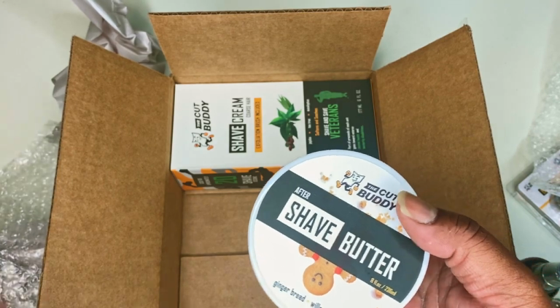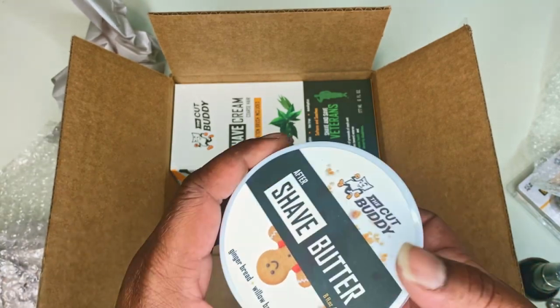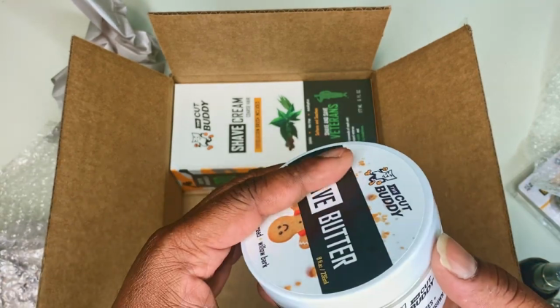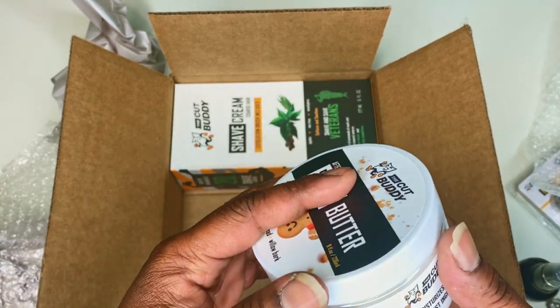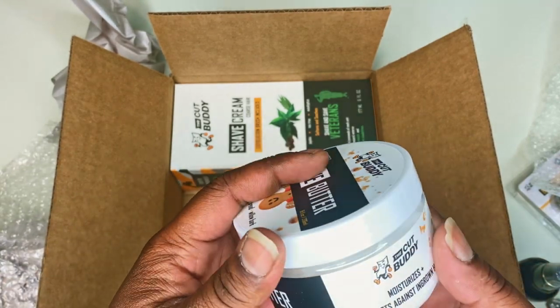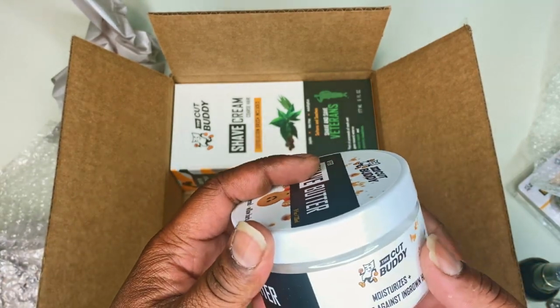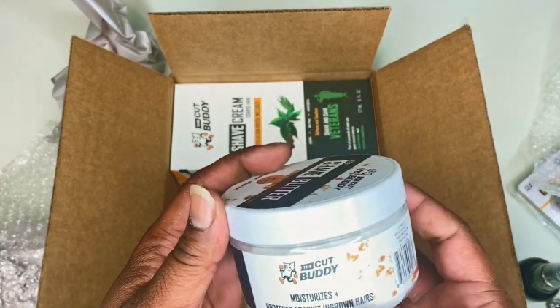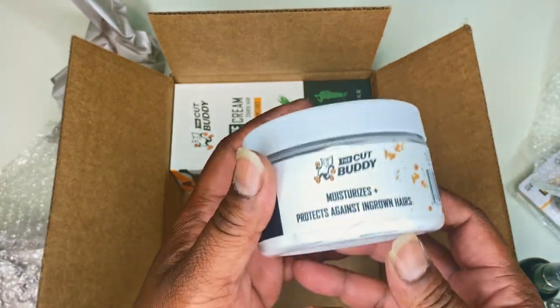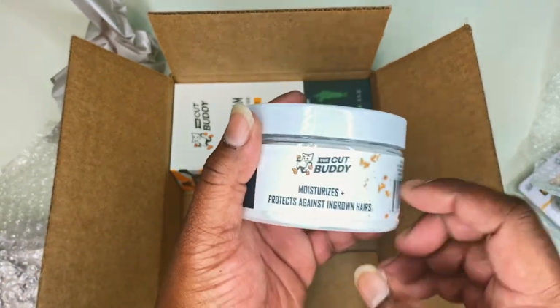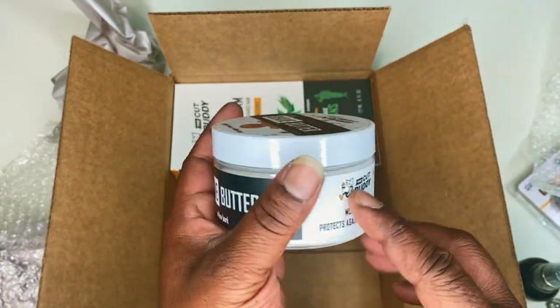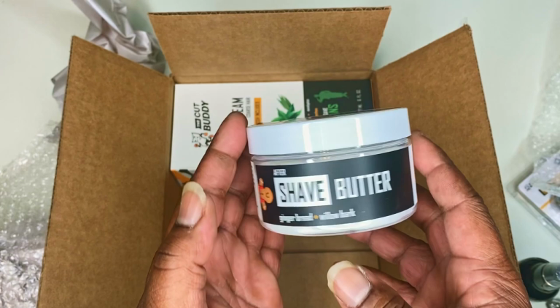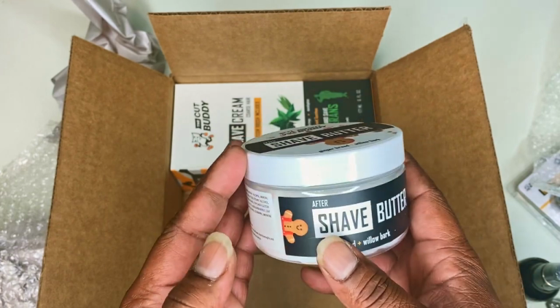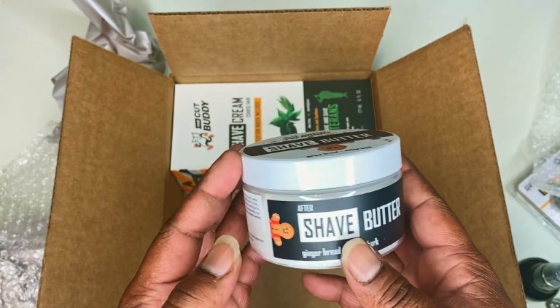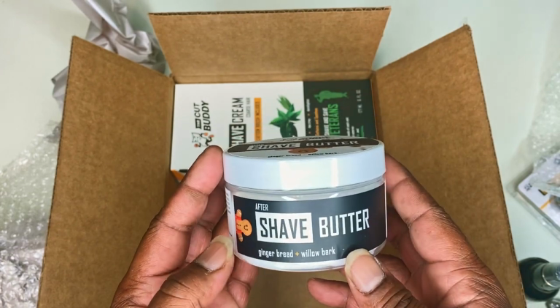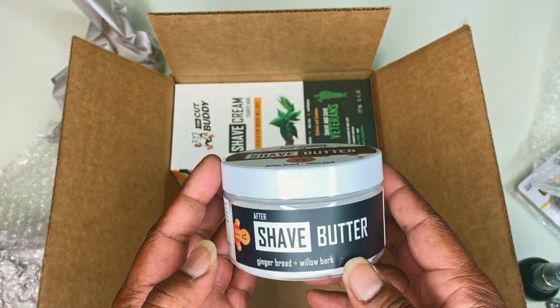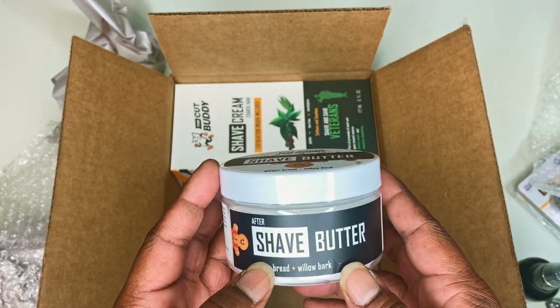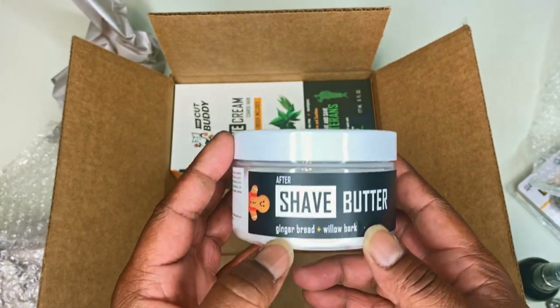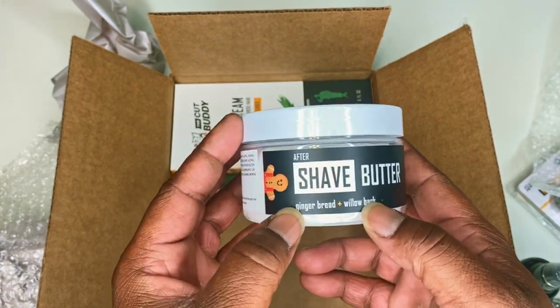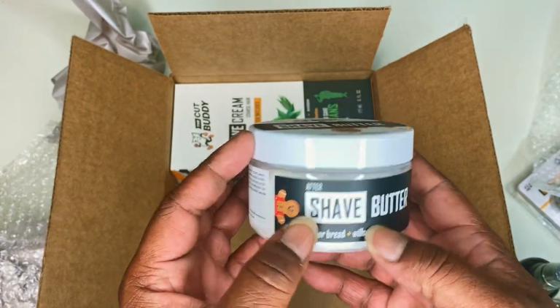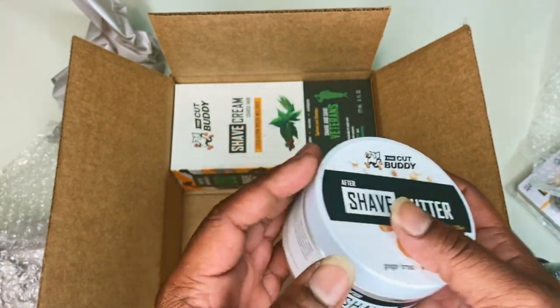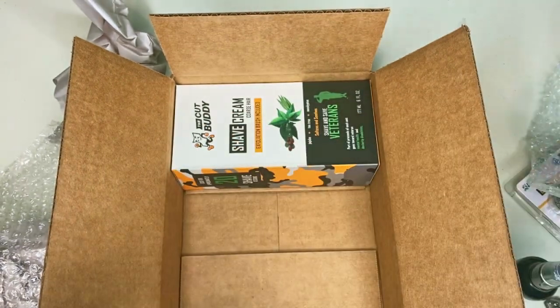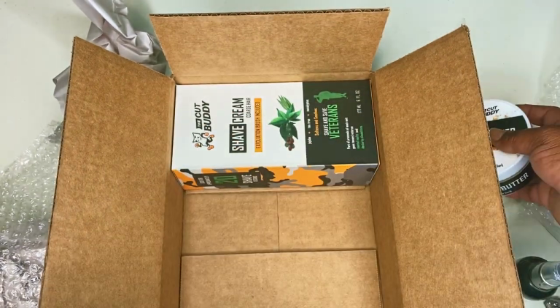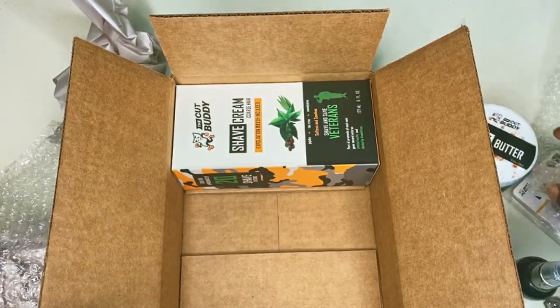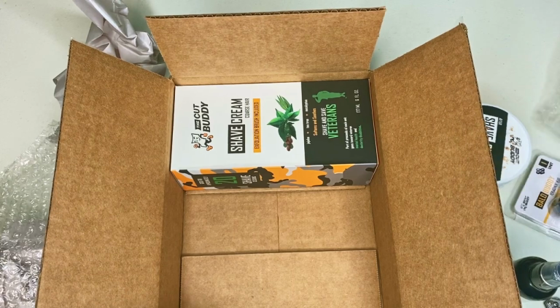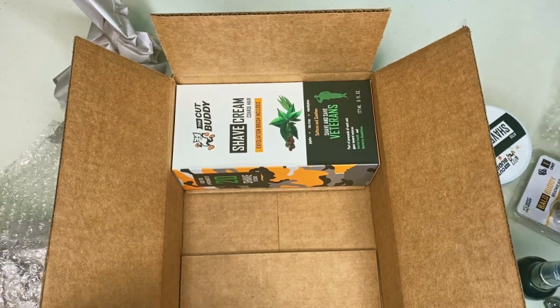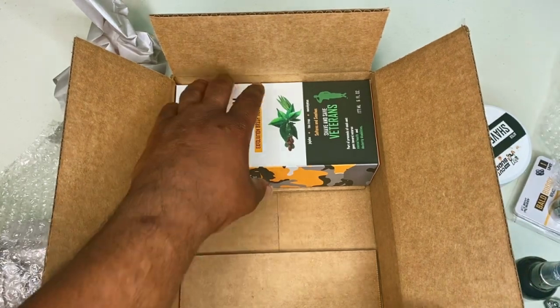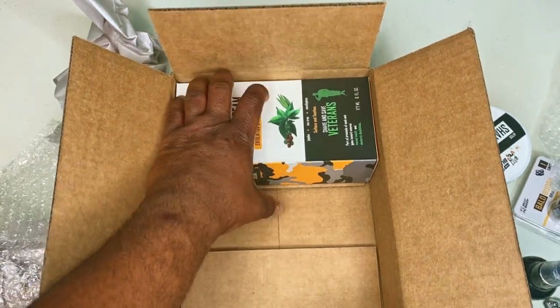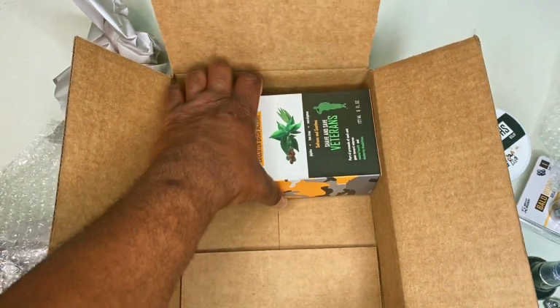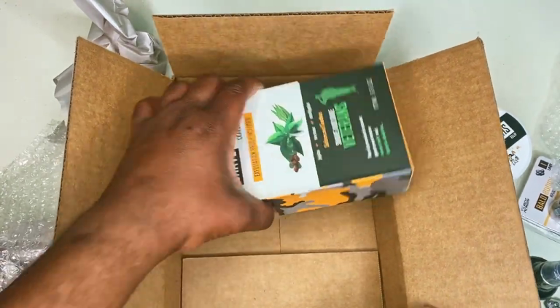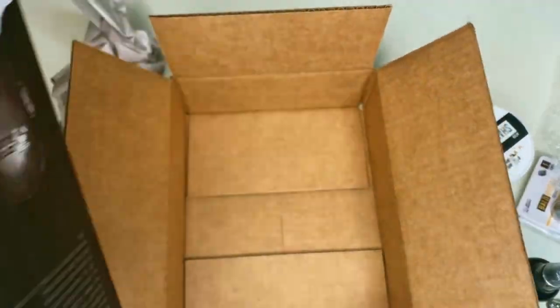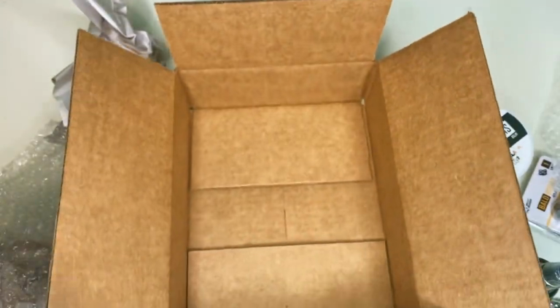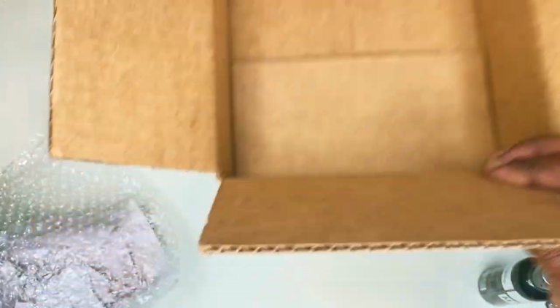I've been using the after shave butter — gingerbread willow bark. It actually smells very good, it's really light, it's not super perfumey, it's not loud, it's not going to have people like, "Dang, bruh."